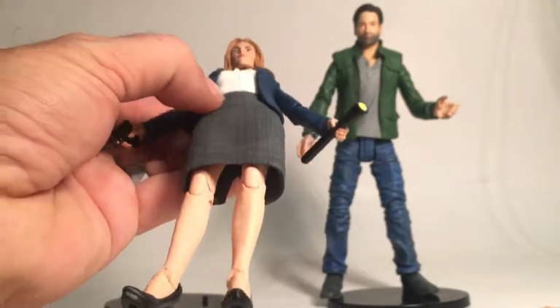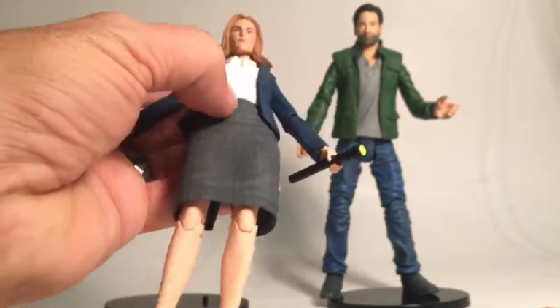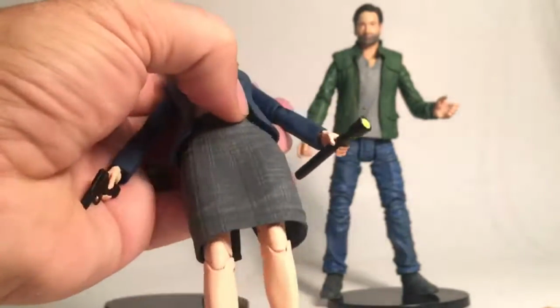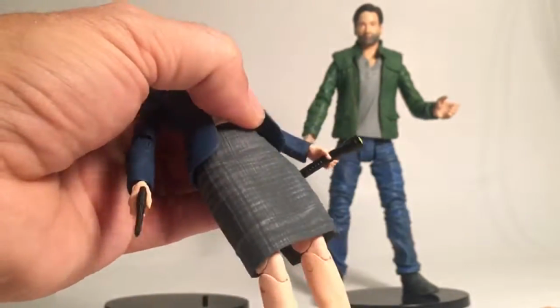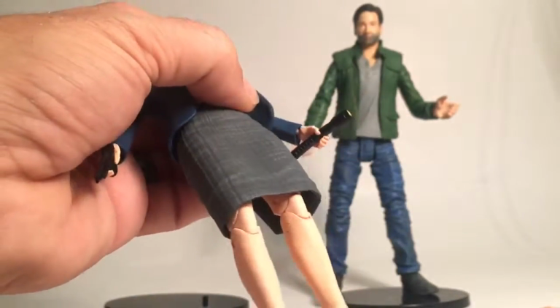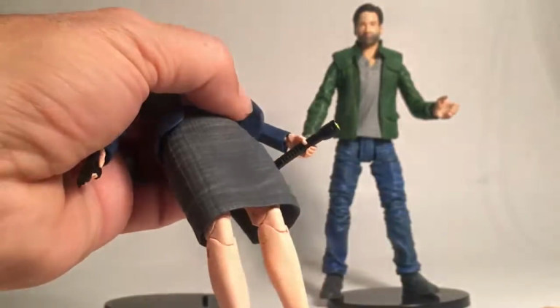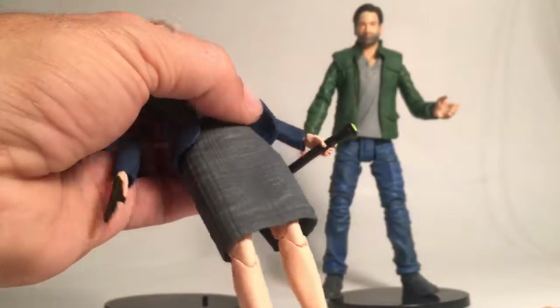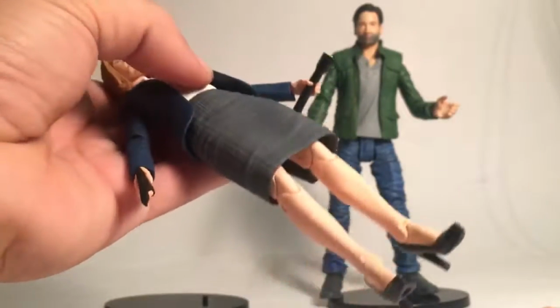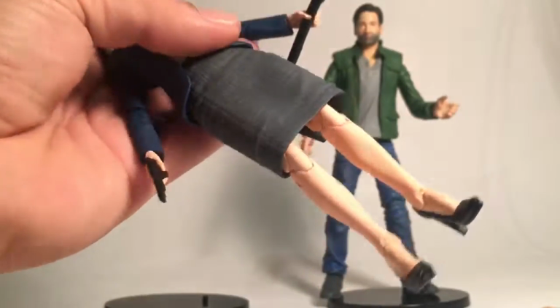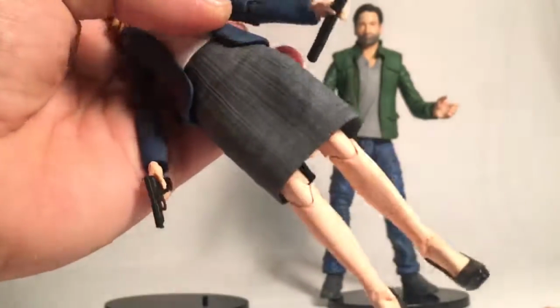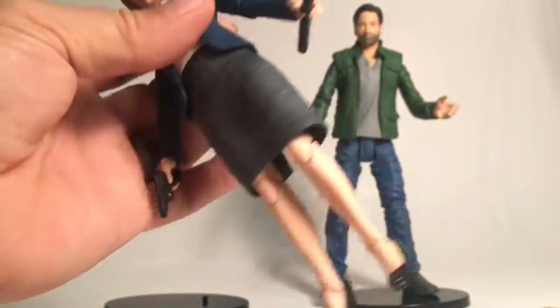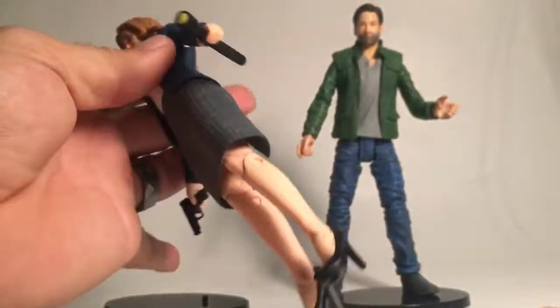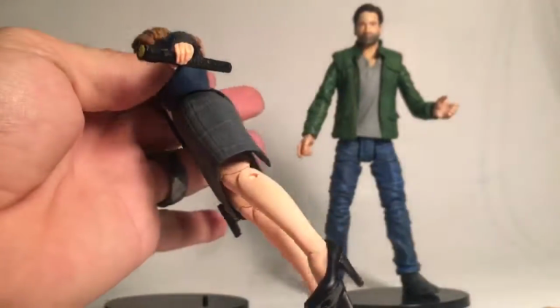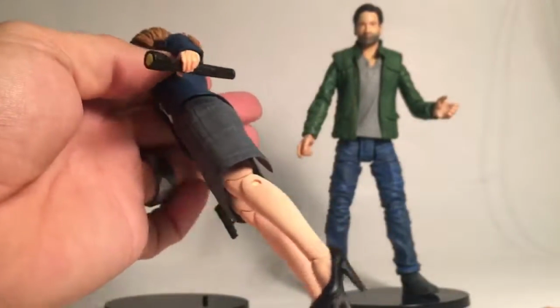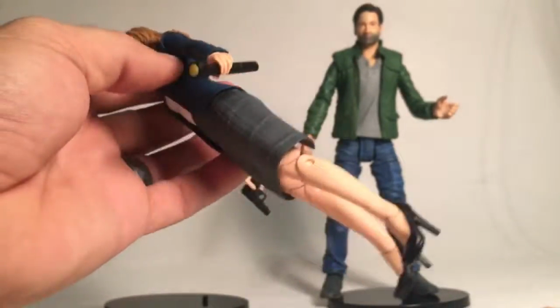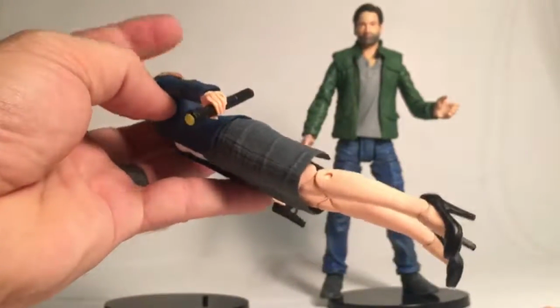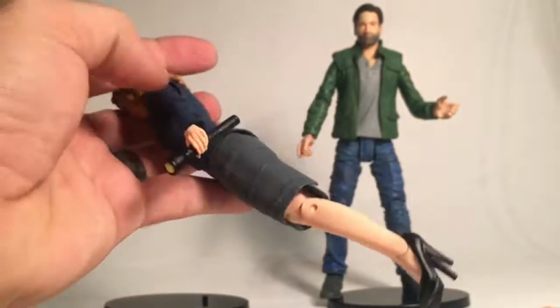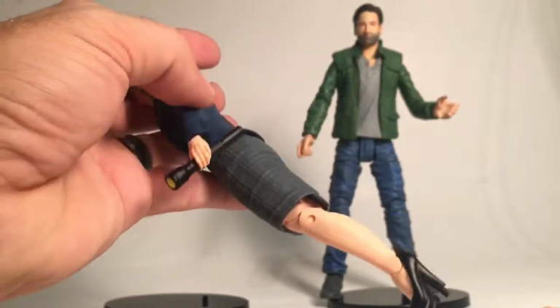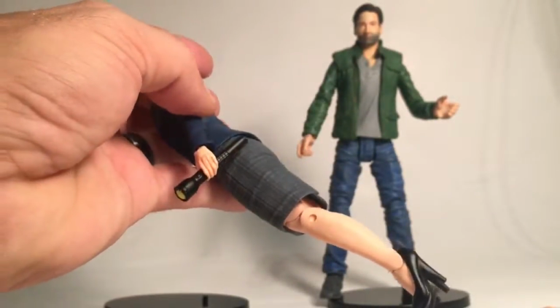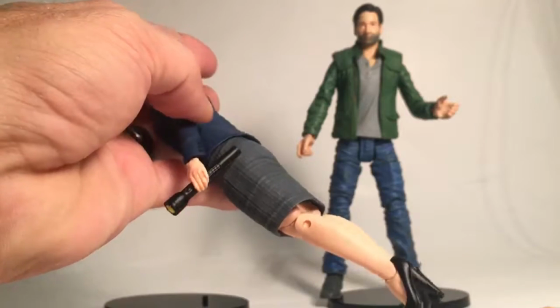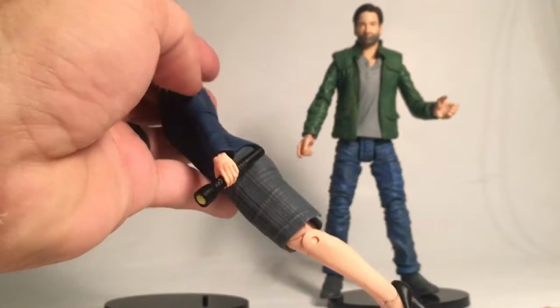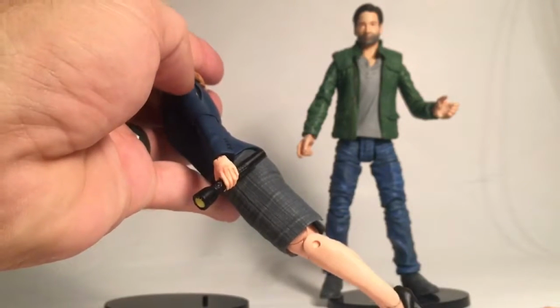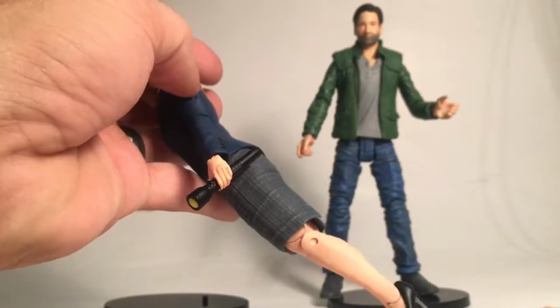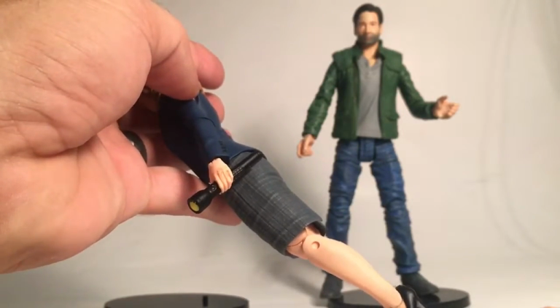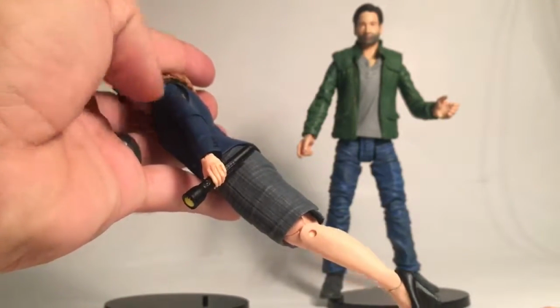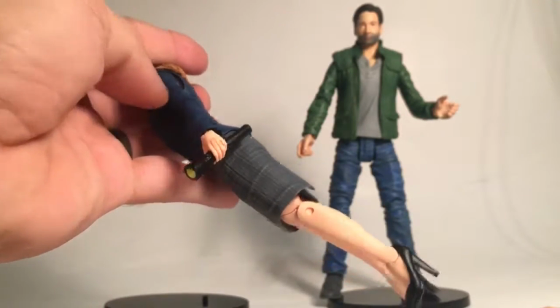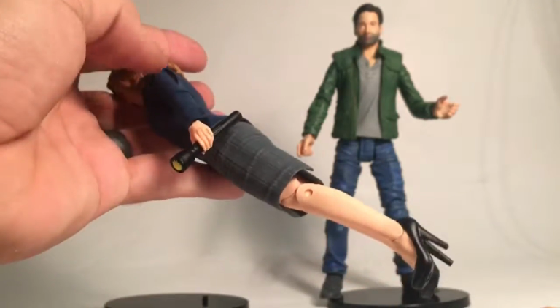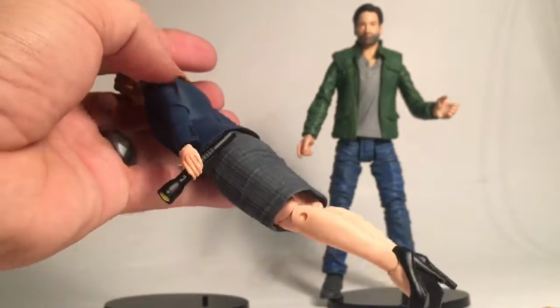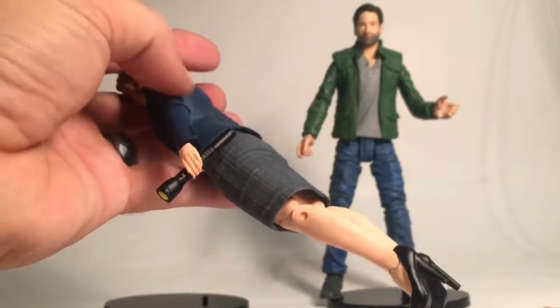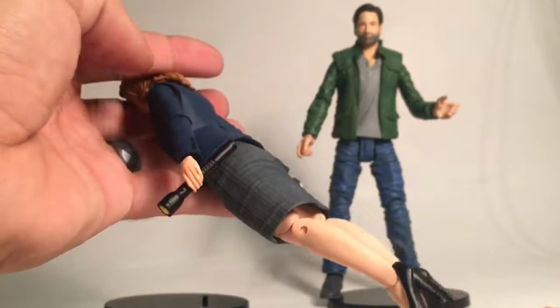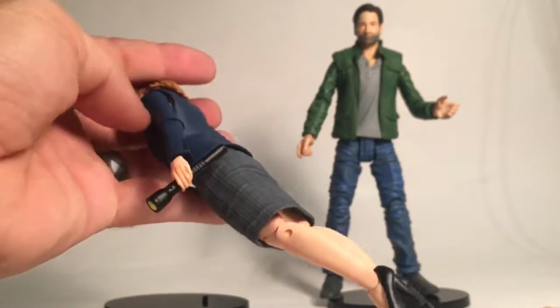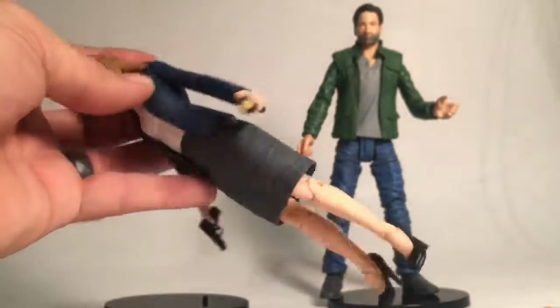The jacket is made of a soft rubber, done like a vest. If you look at it from the right angle, you can see her shirt underneath — like she has a rip in the seam or something.